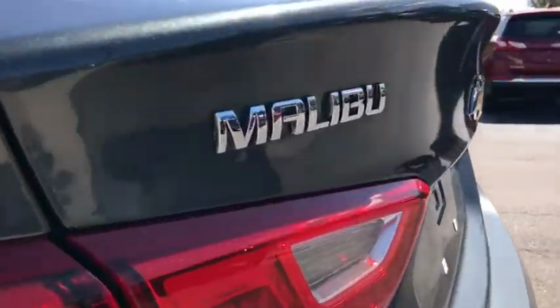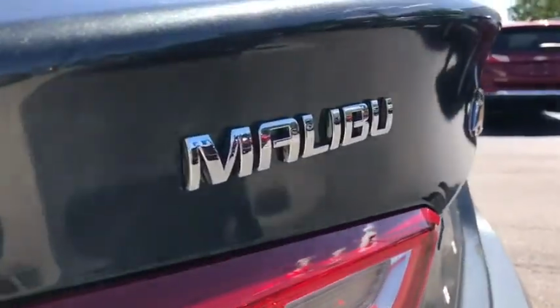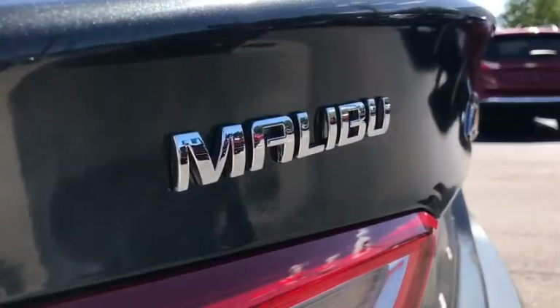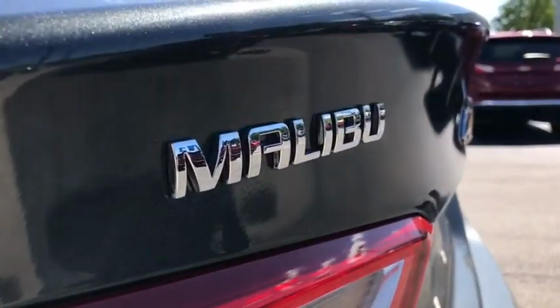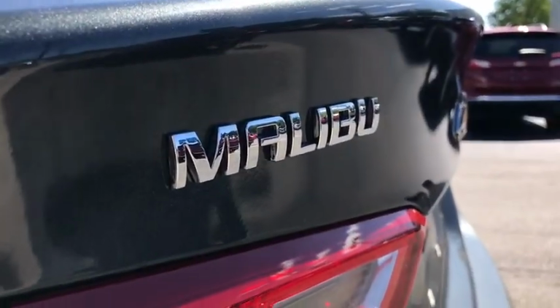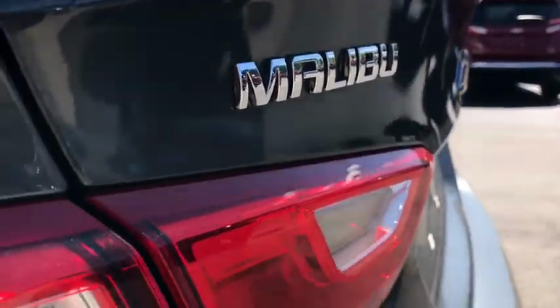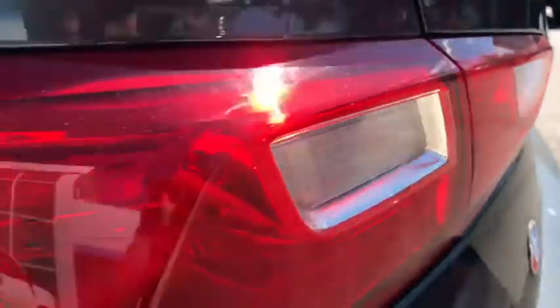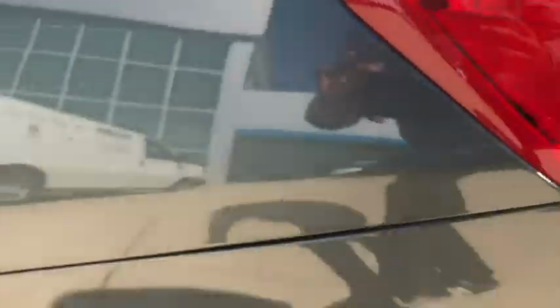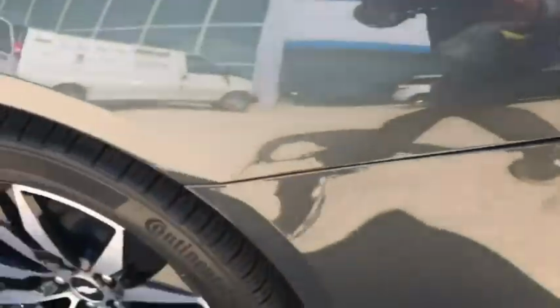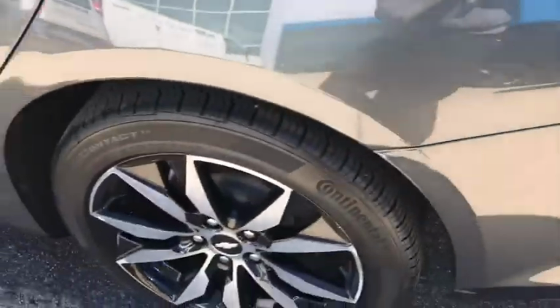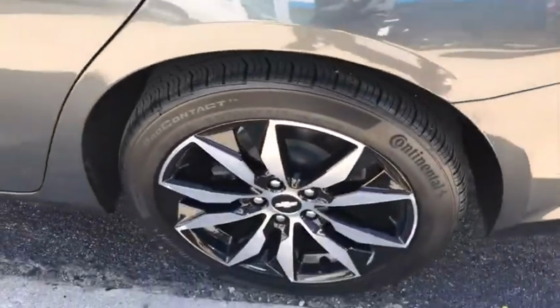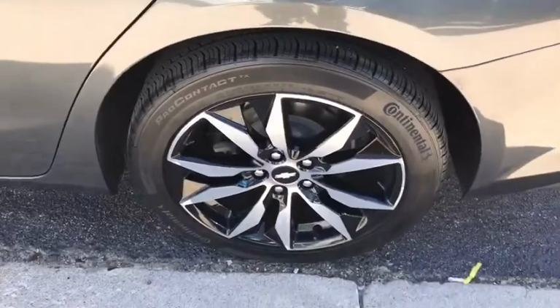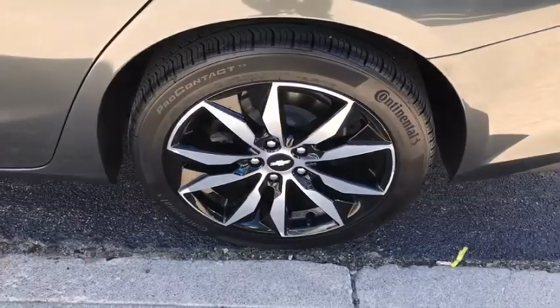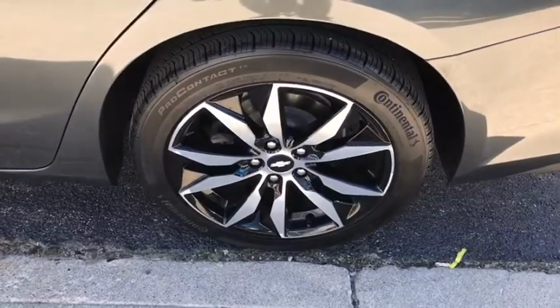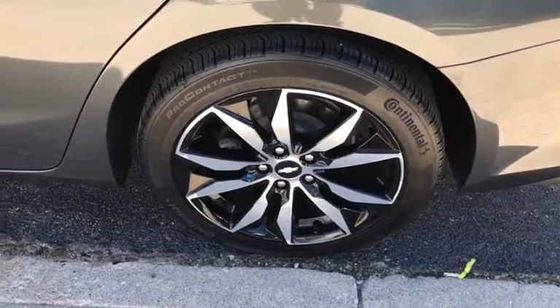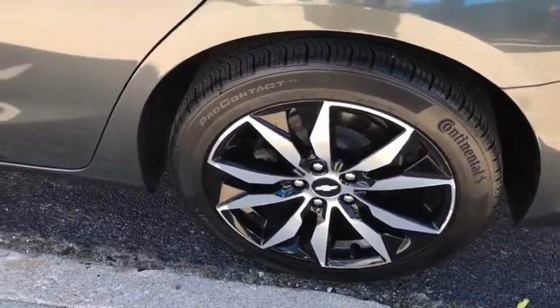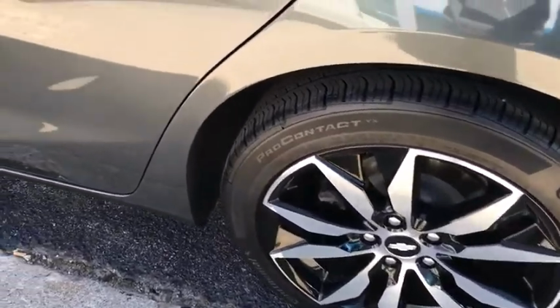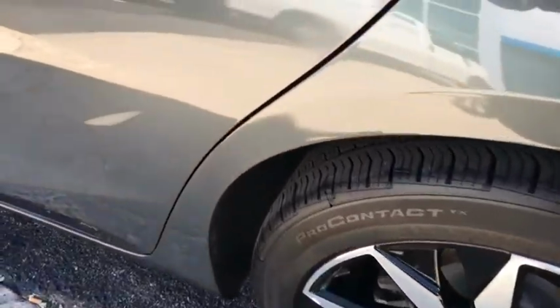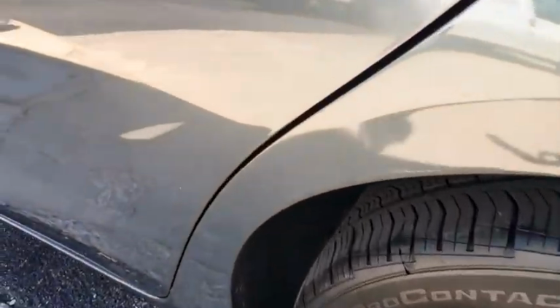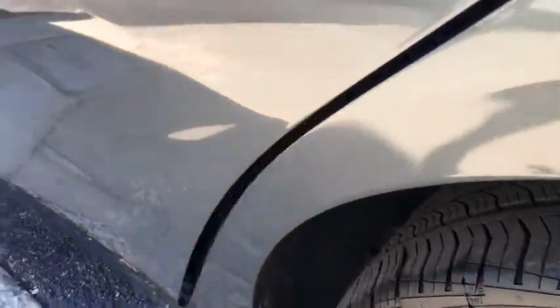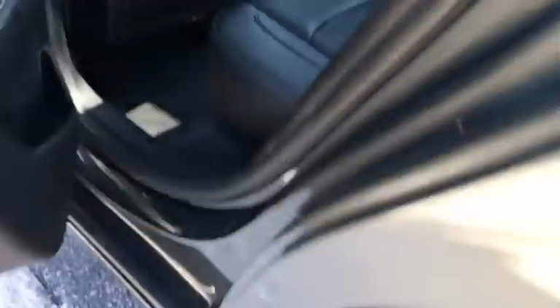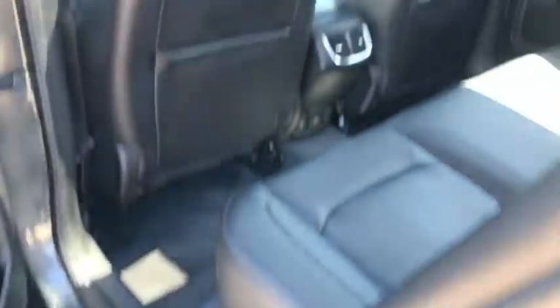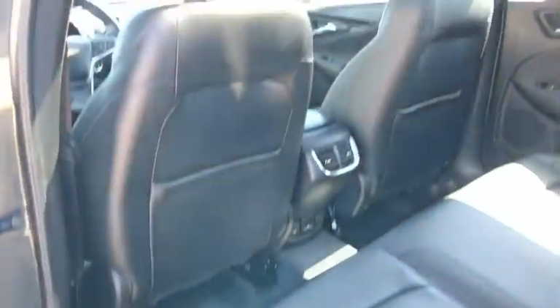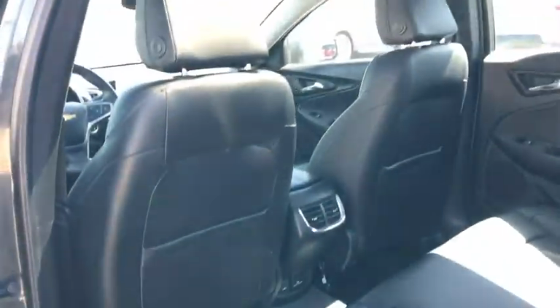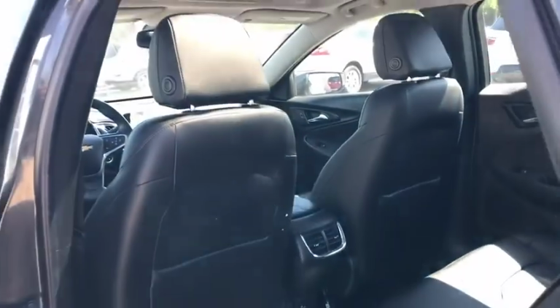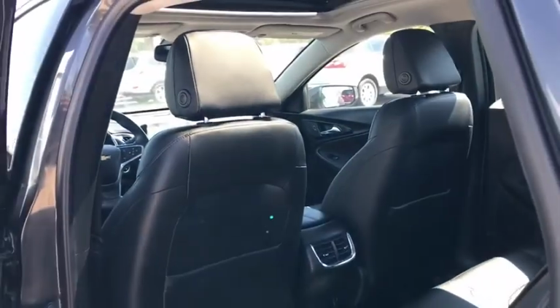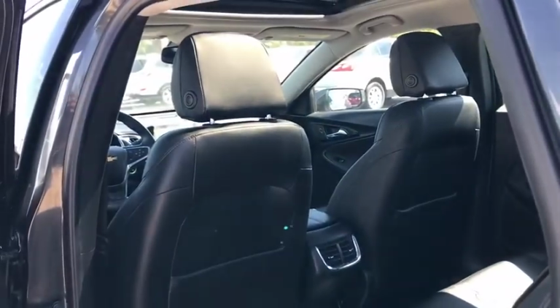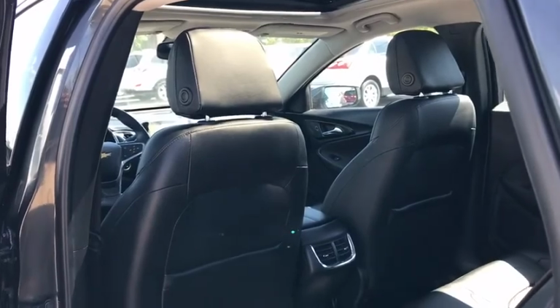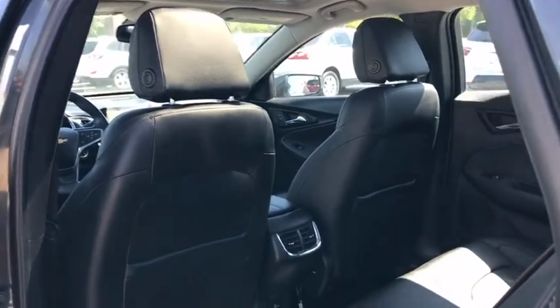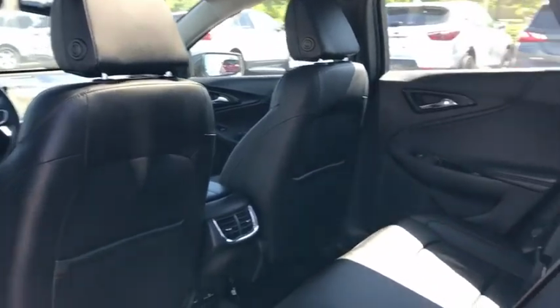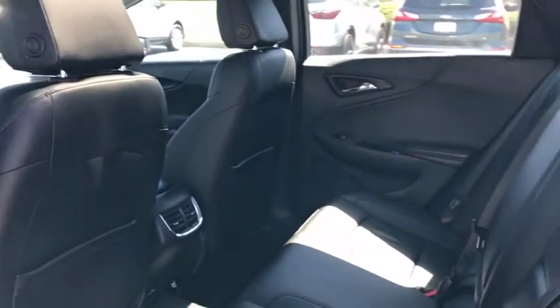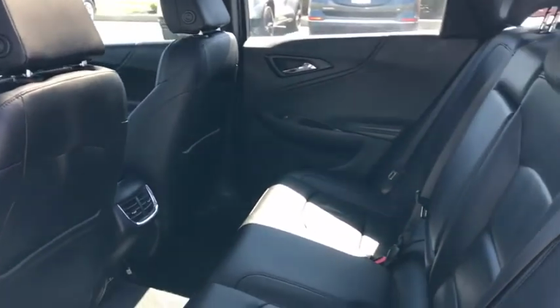Floor mats, four-wheel disc brakes, keyless start, aluminum wheels, AM FM stereo radio, front wheel drive, rear defrost, power door locks, child safety locks.